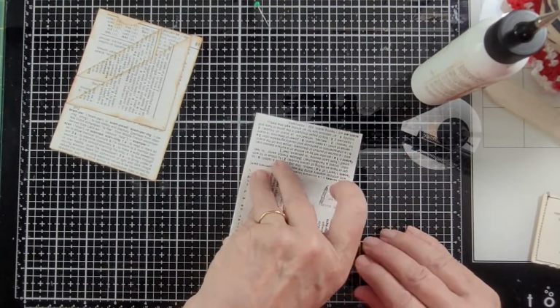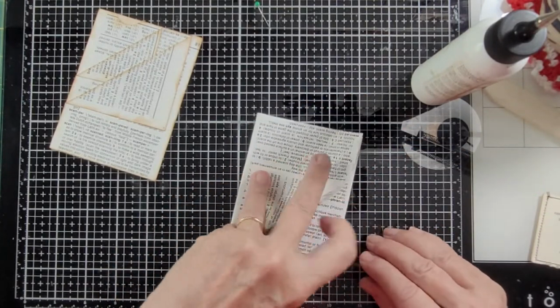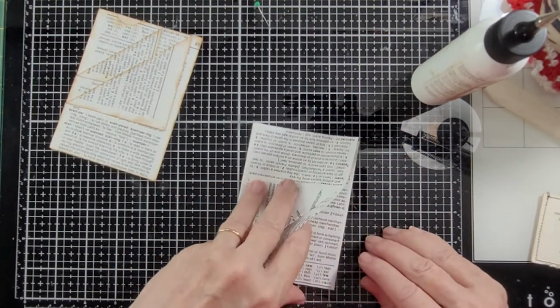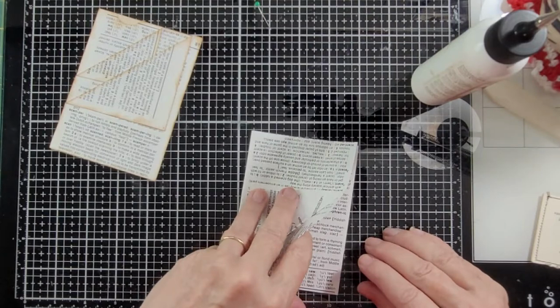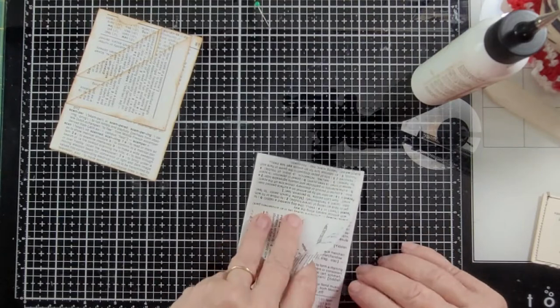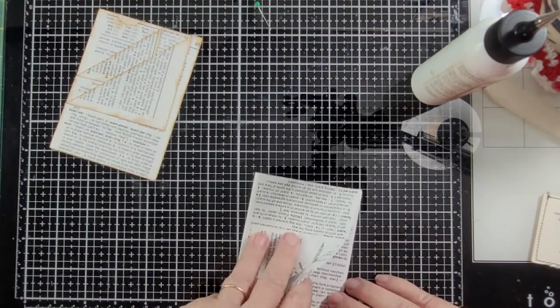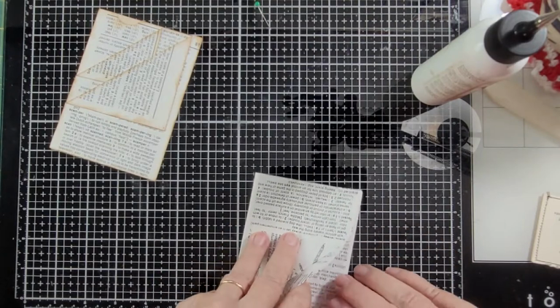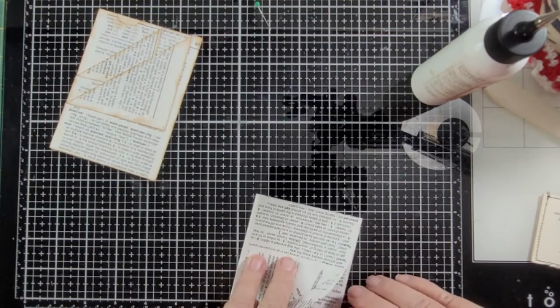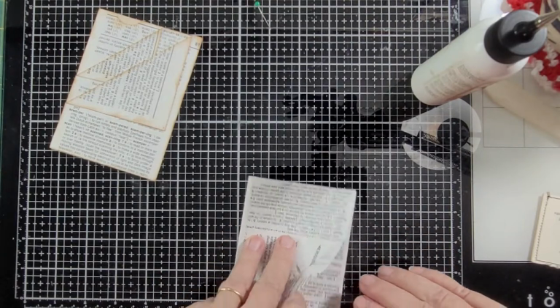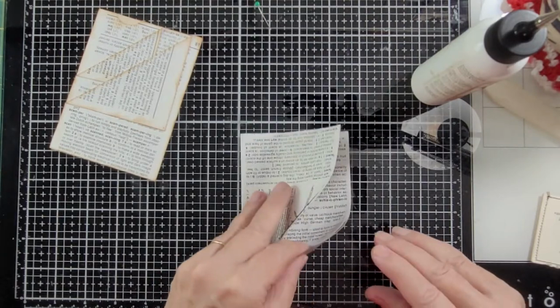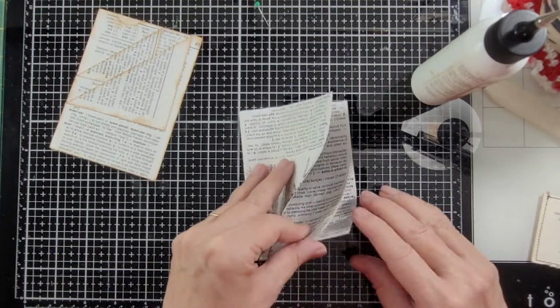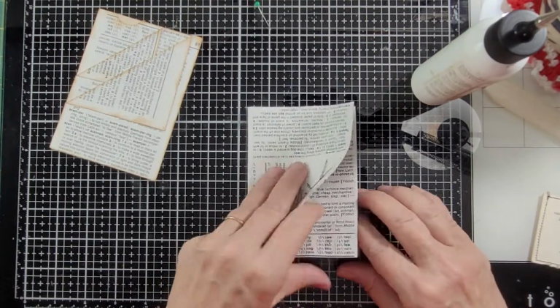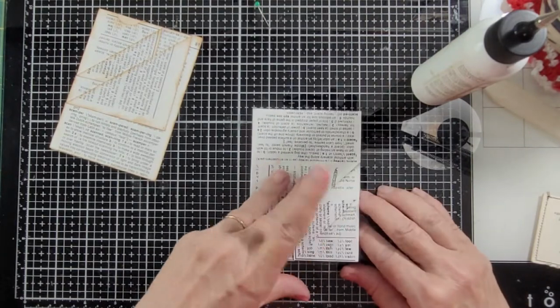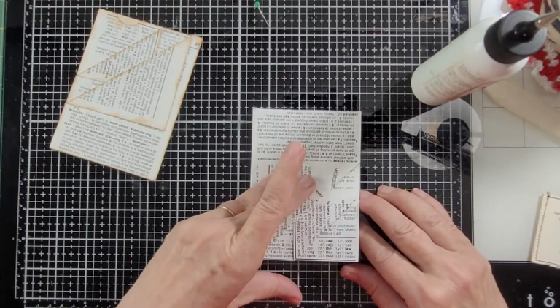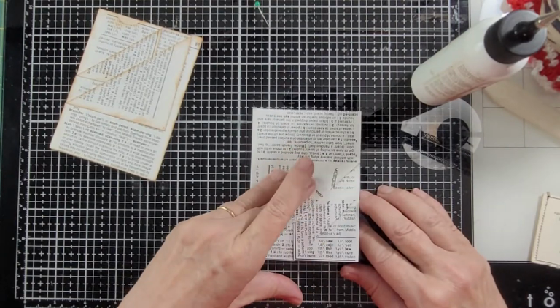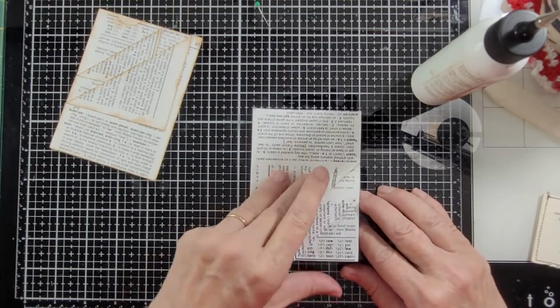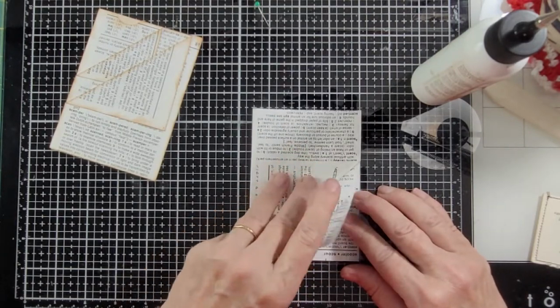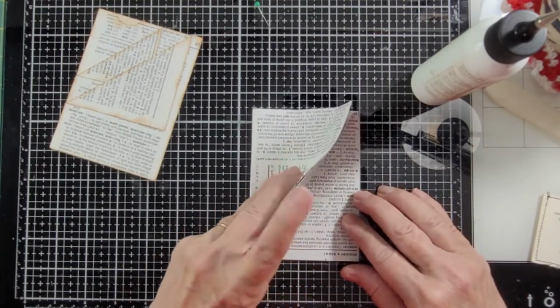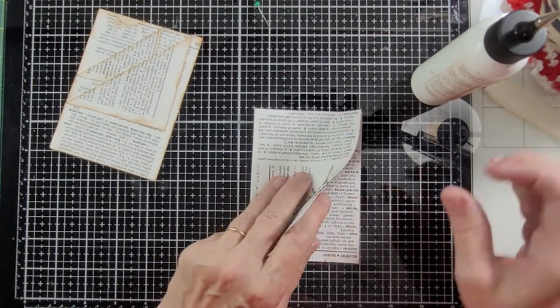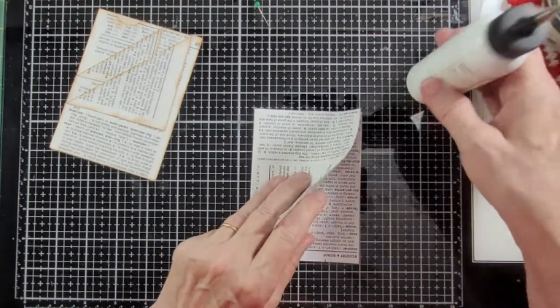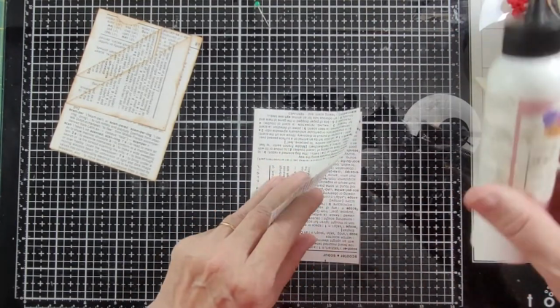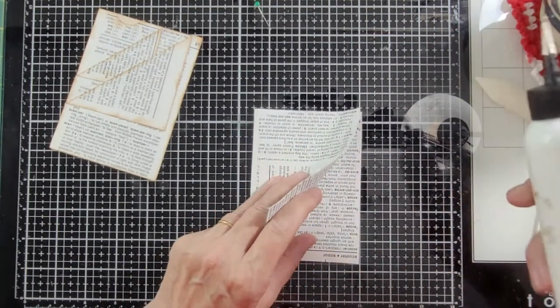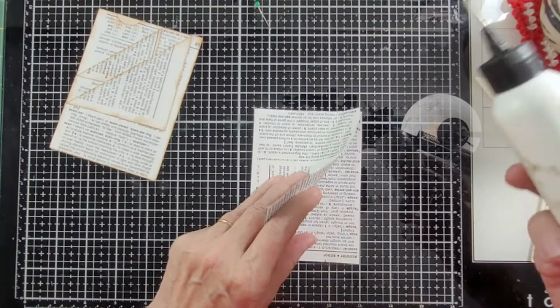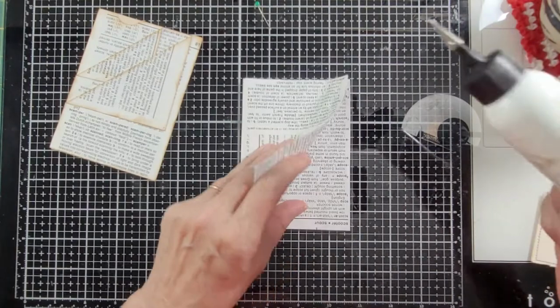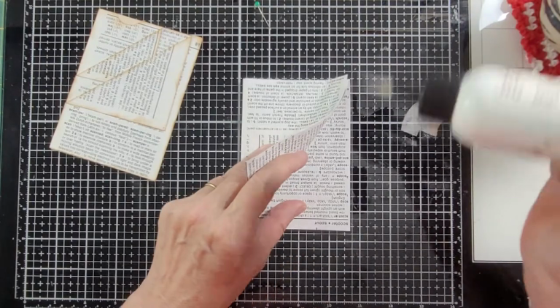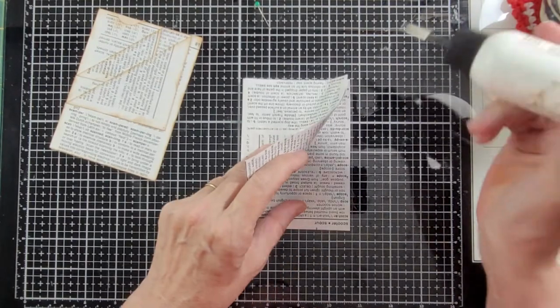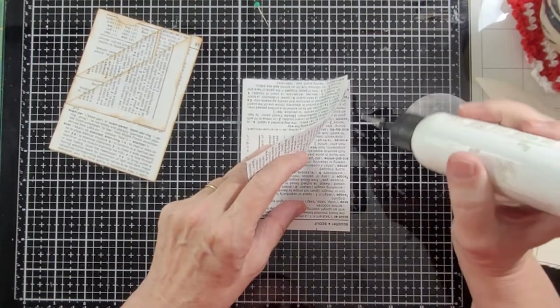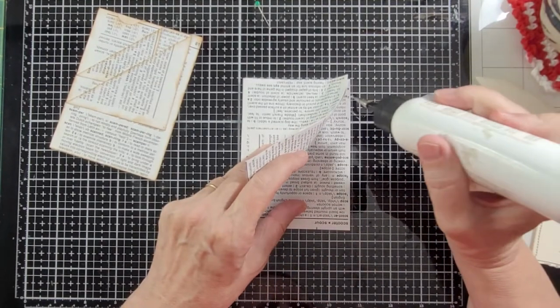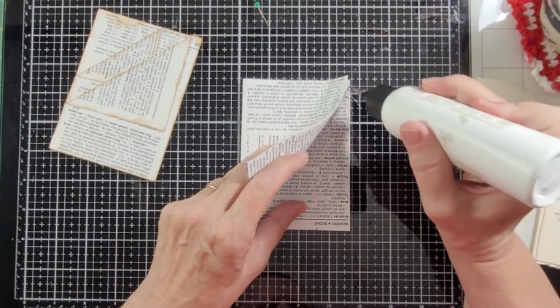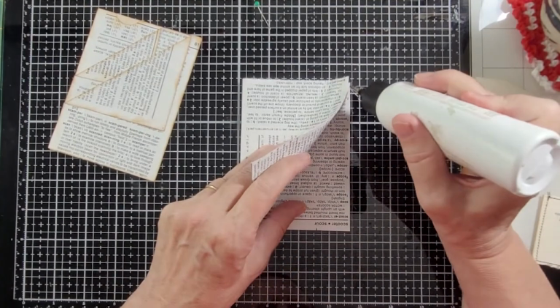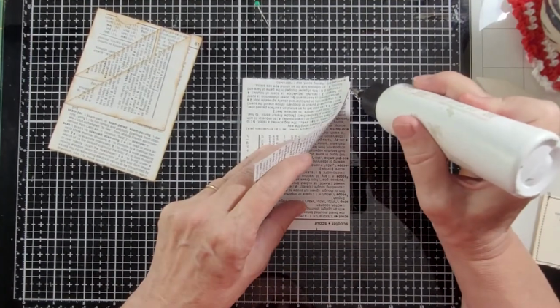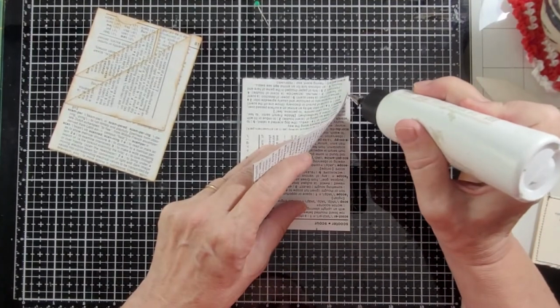Now I'm going to just close up the side.